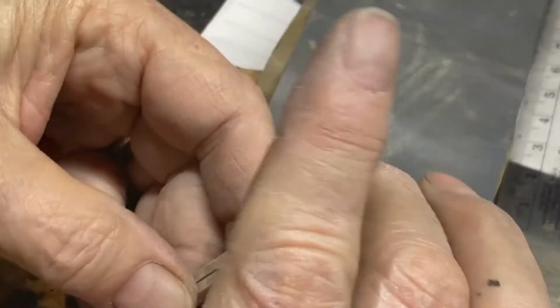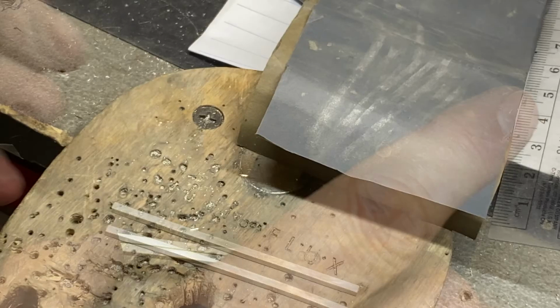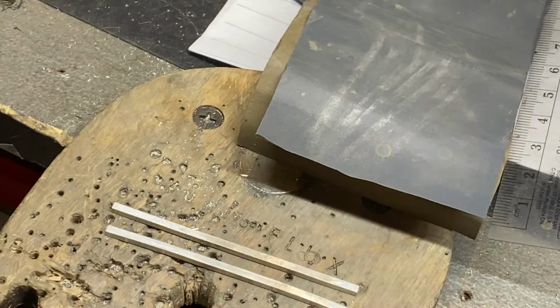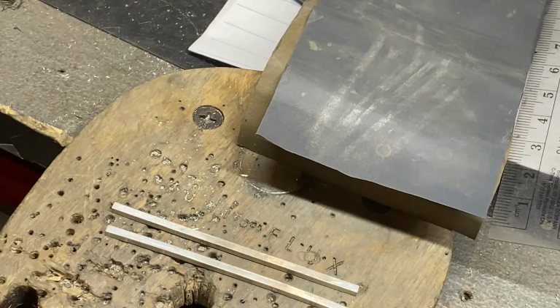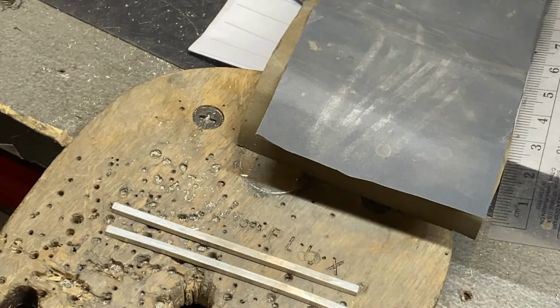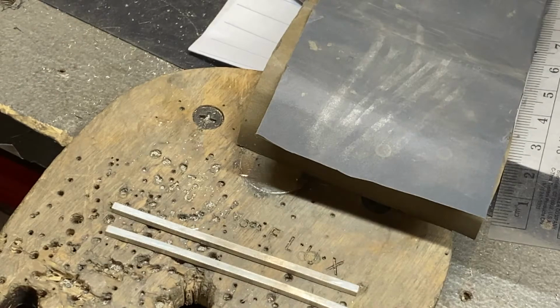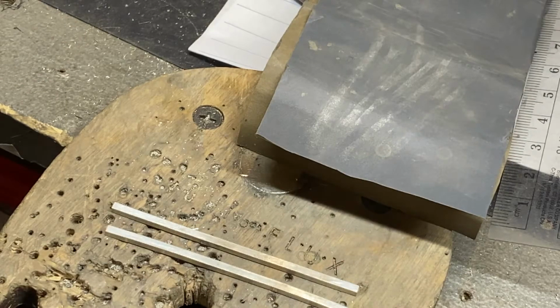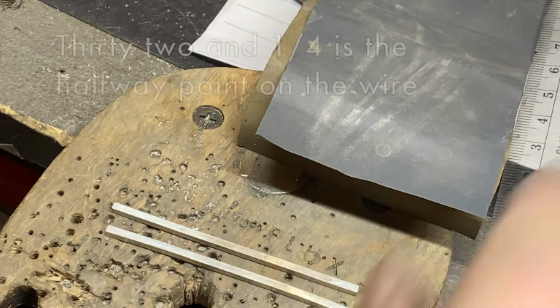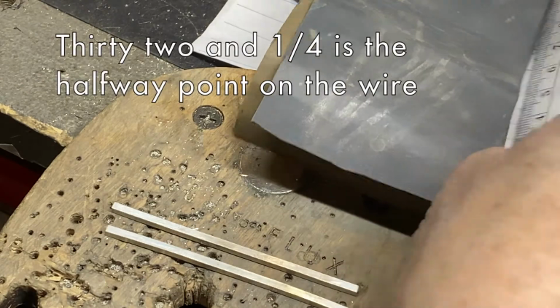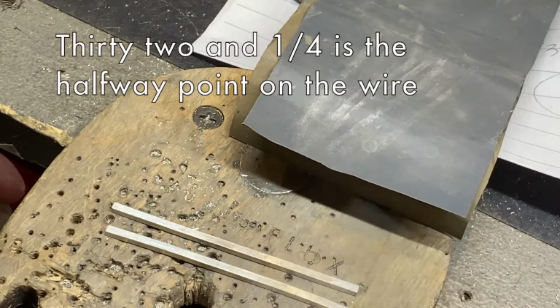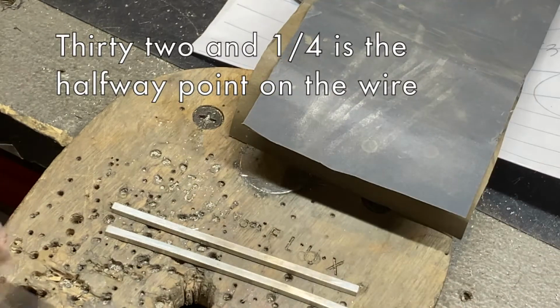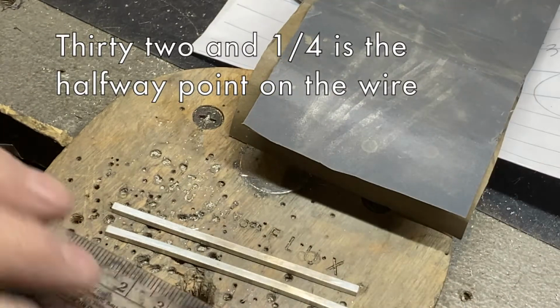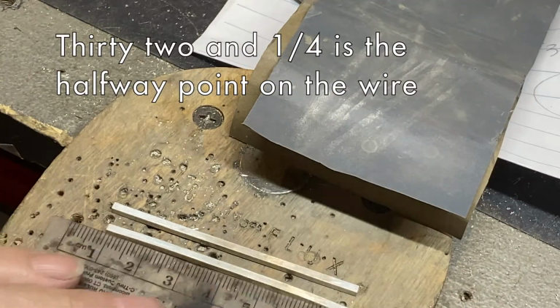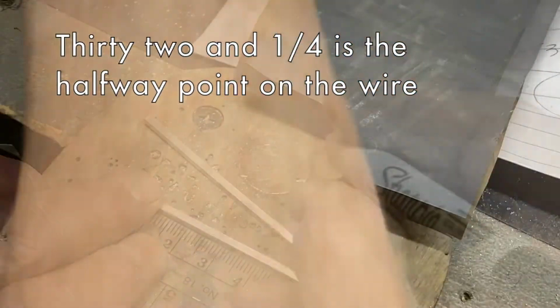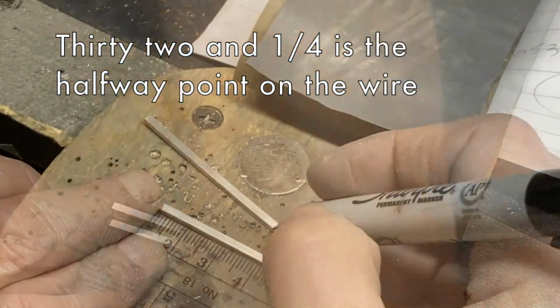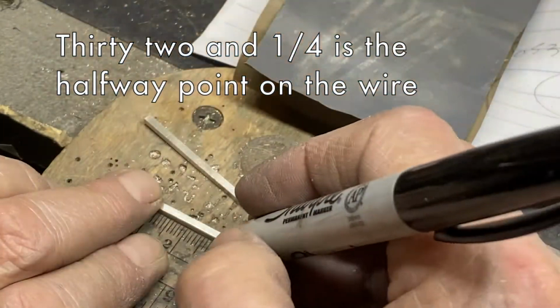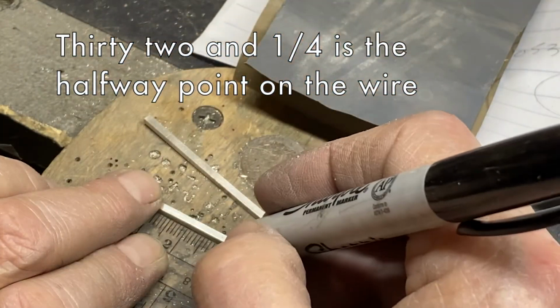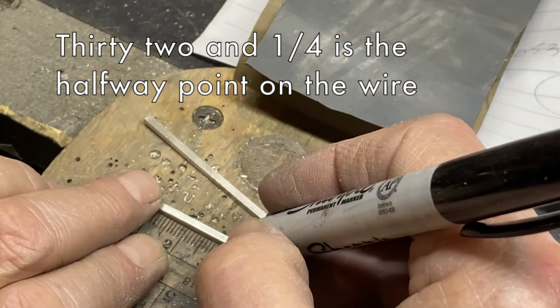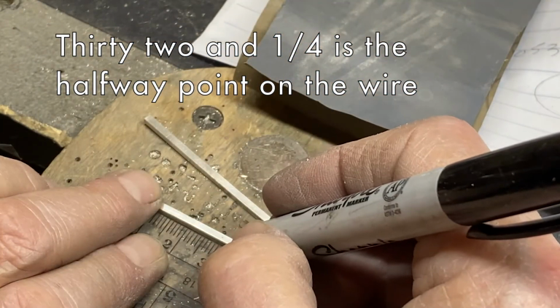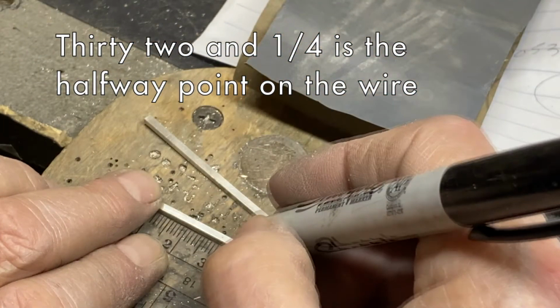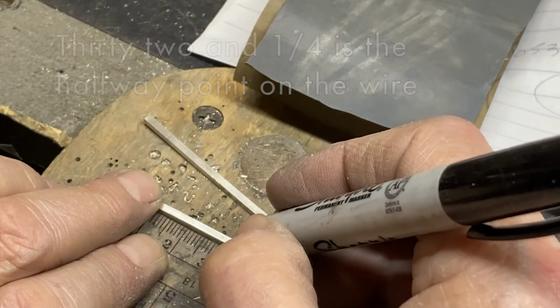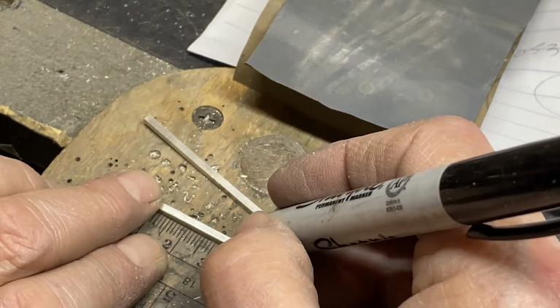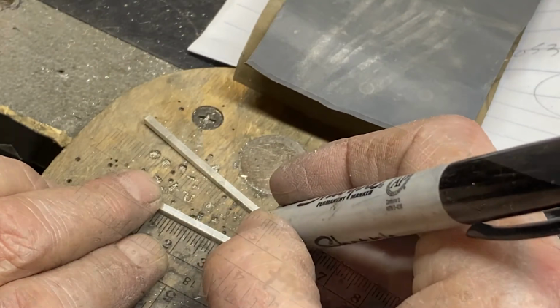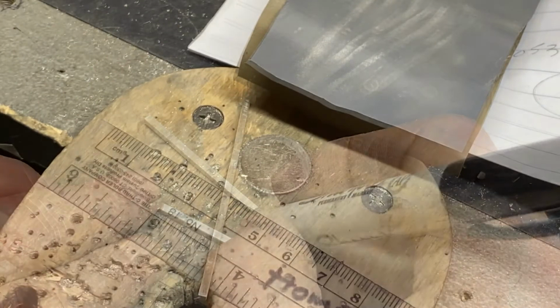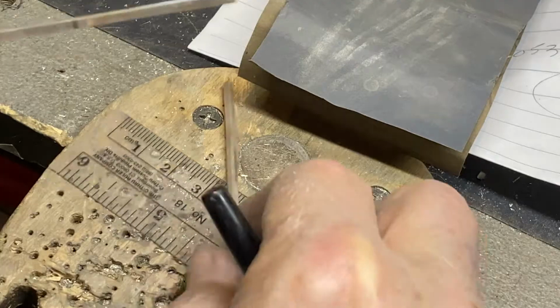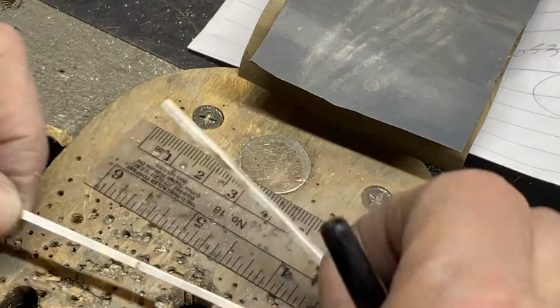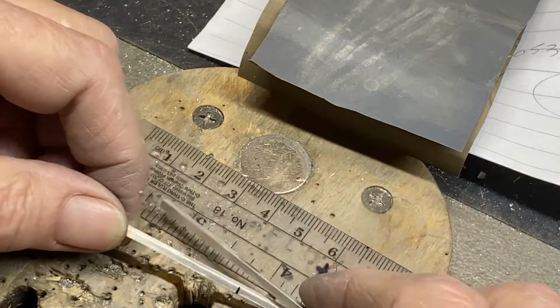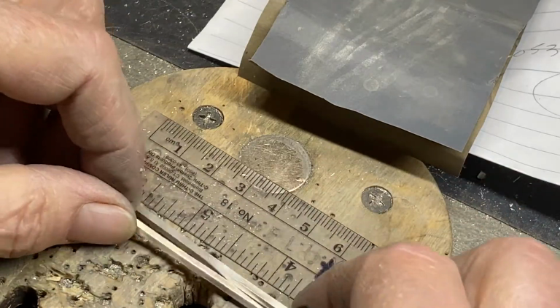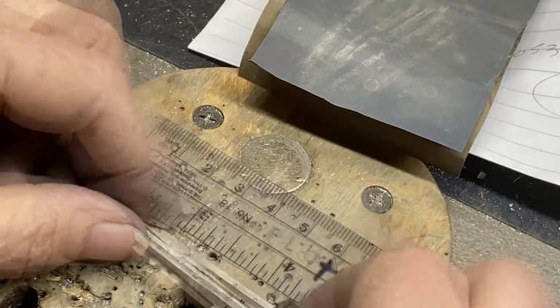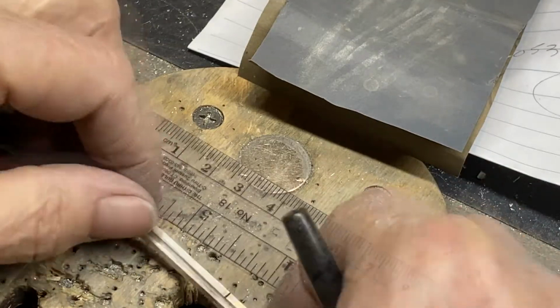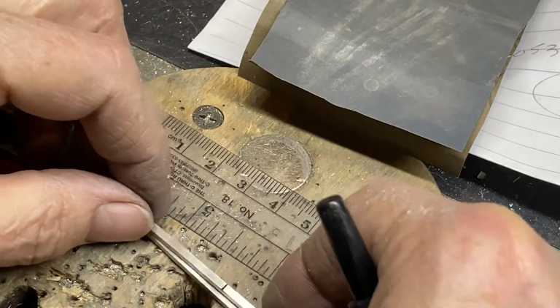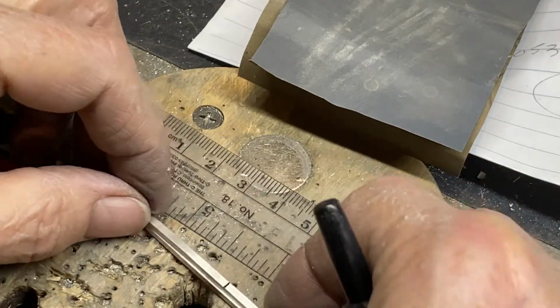Now we're going to go 32 and a quarter — that will be fun — because I want to mark halfway. So 32 and a quarter, and I'm going to transfer these two together.